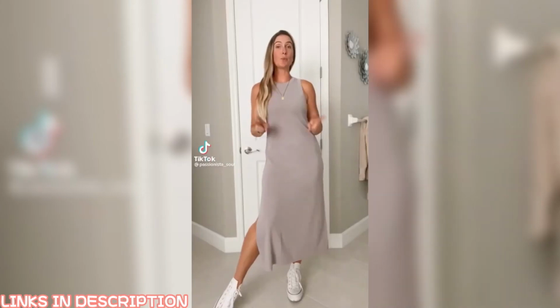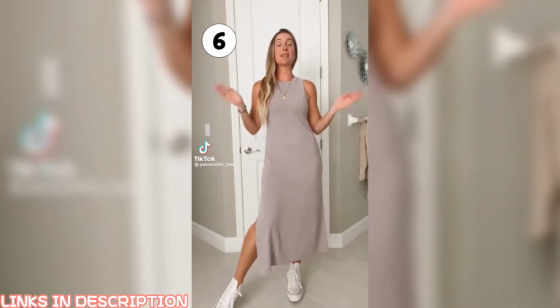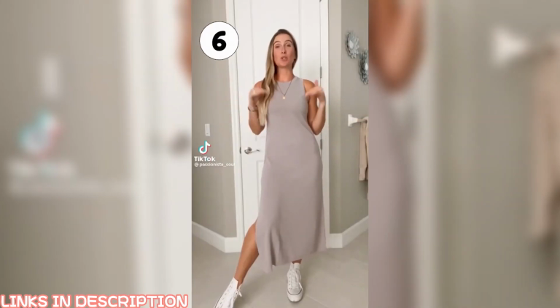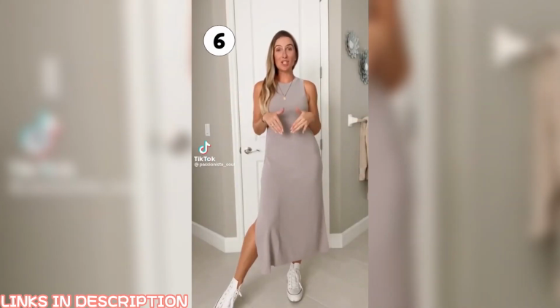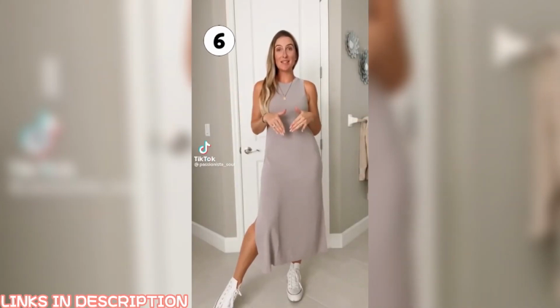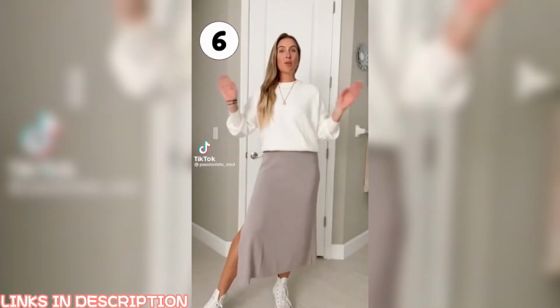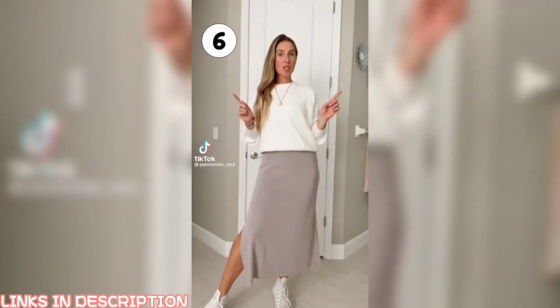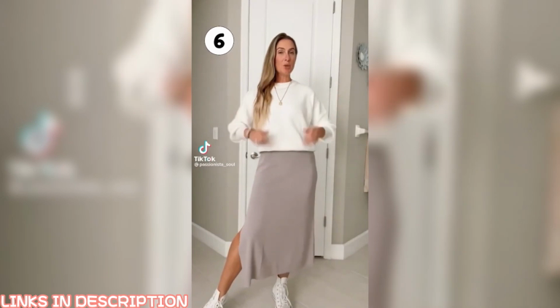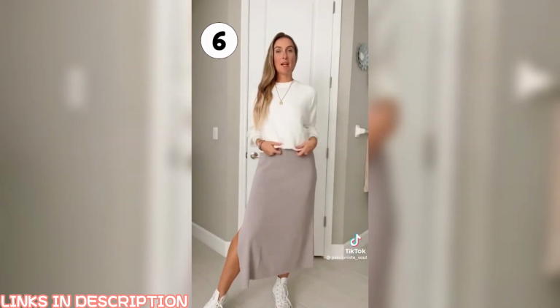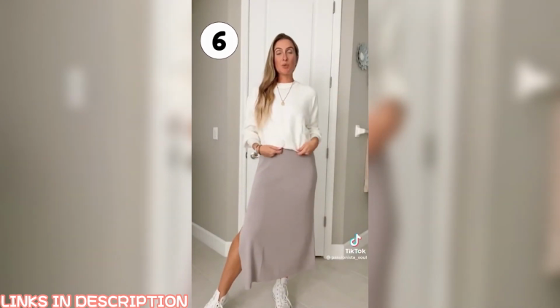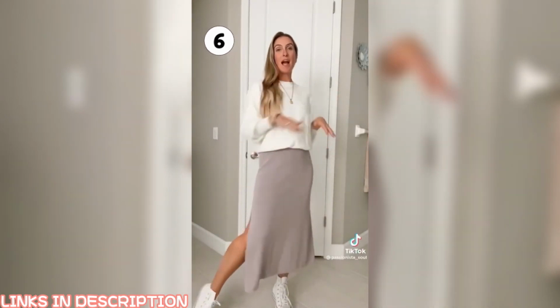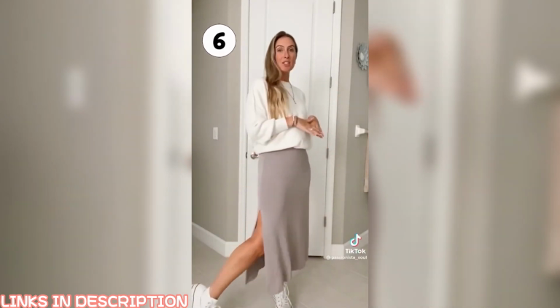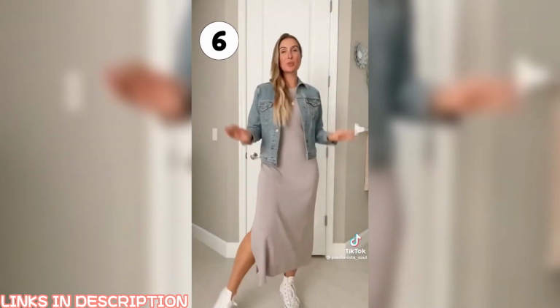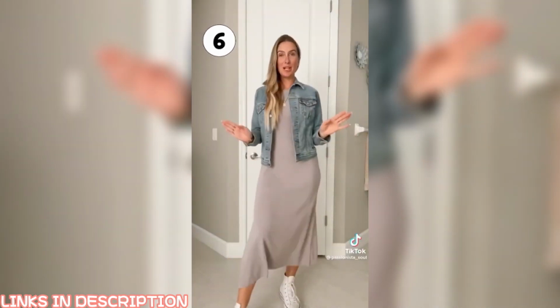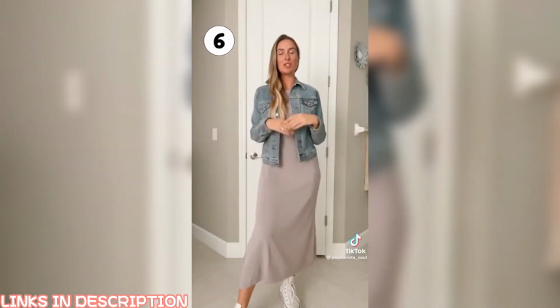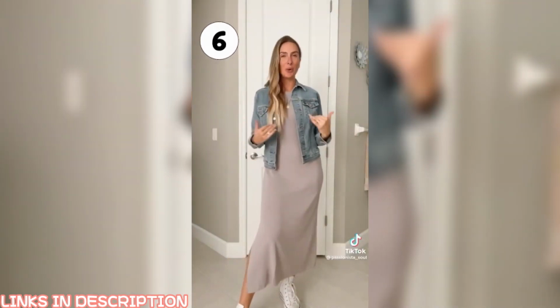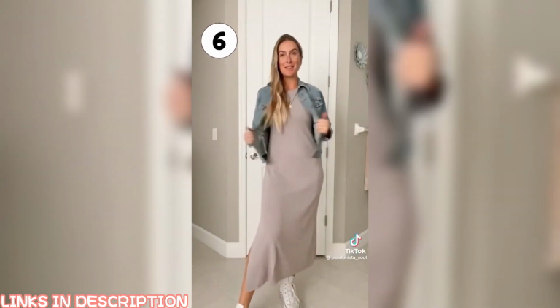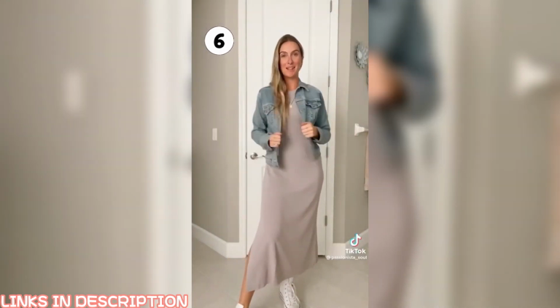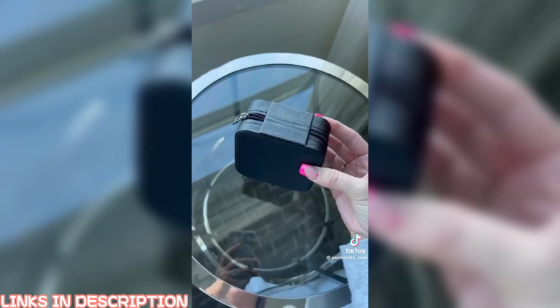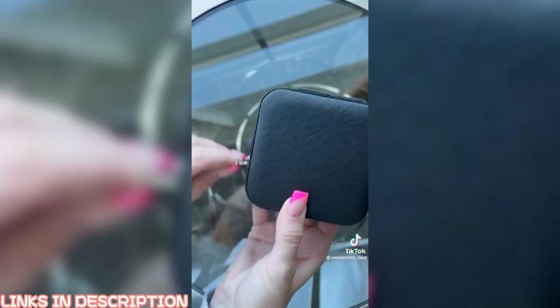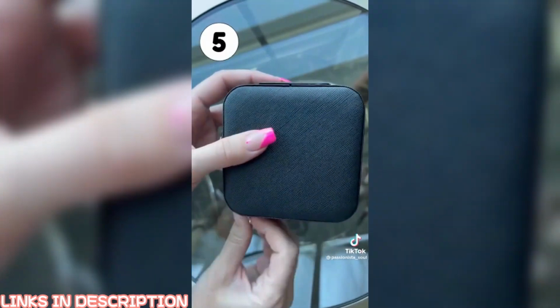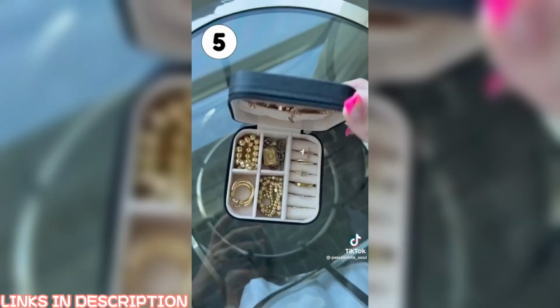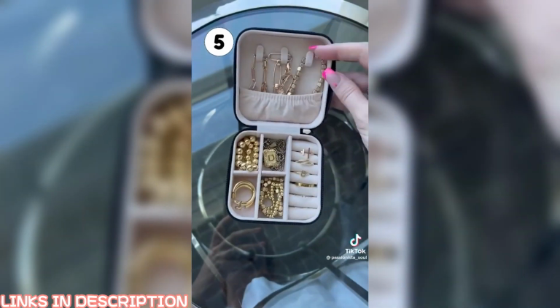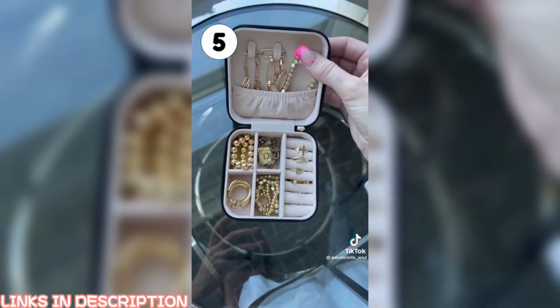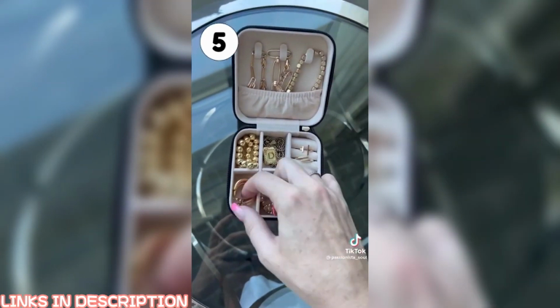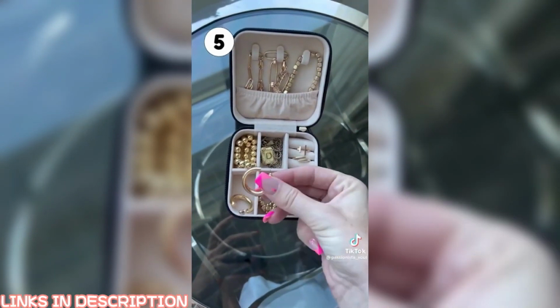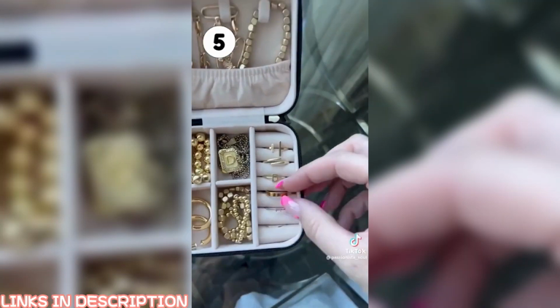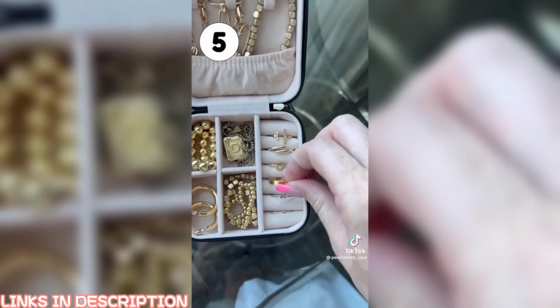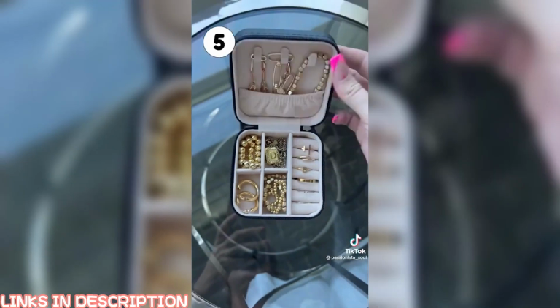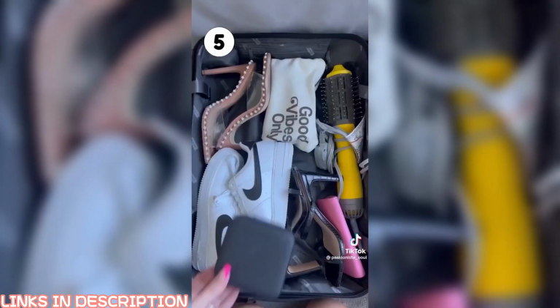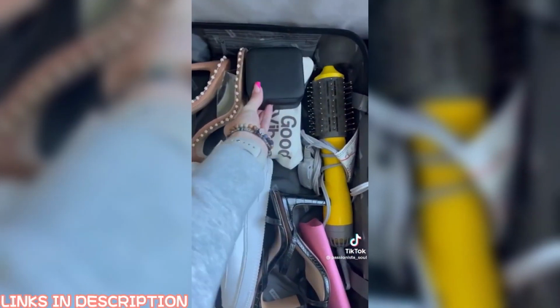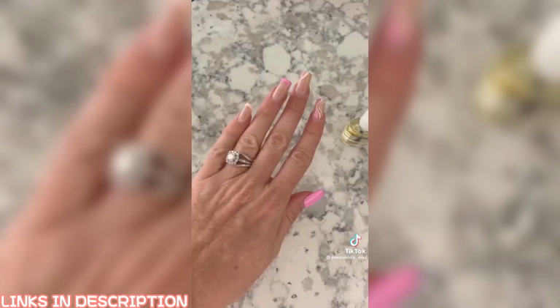Coming in at number six is this dress that is perfect for fall. I love layering it with a sweater or a cute jean jacket. It comes in a ton of colors. Next is my travel jewelry case. It's small and compact and holds all the jewelry that I need and is easy to pack.